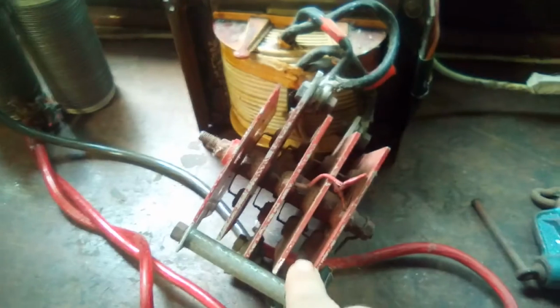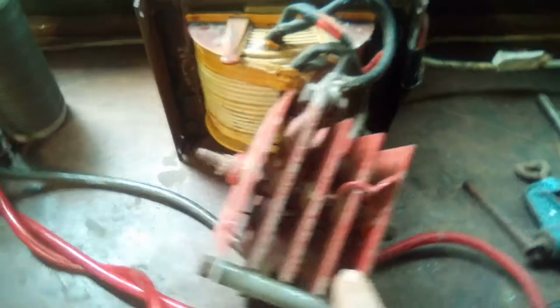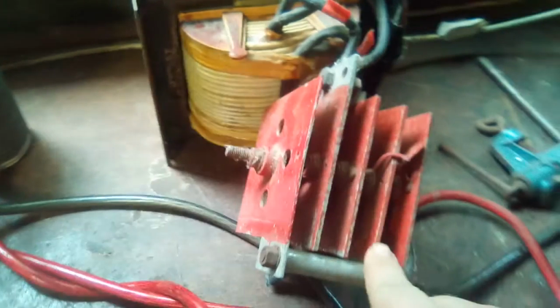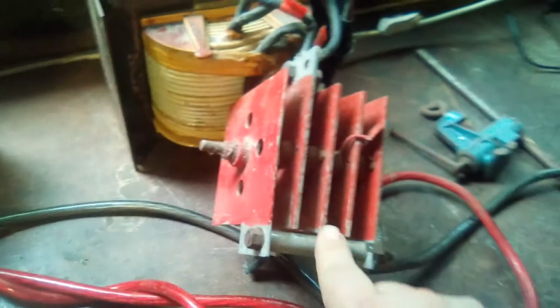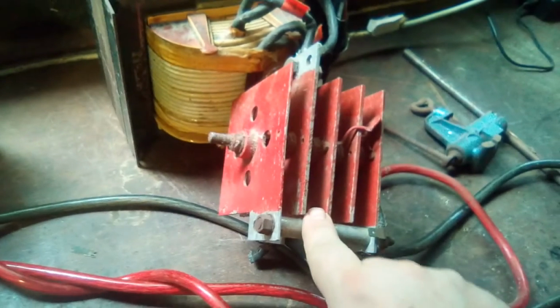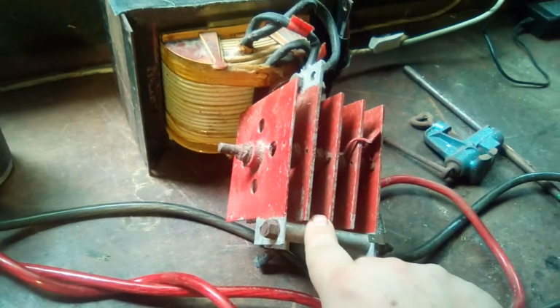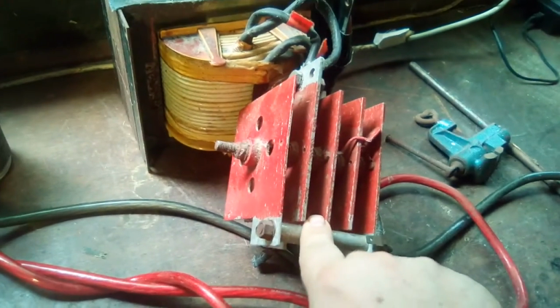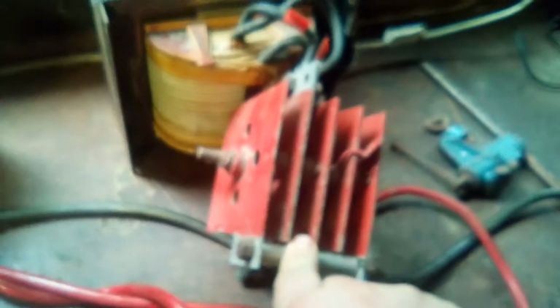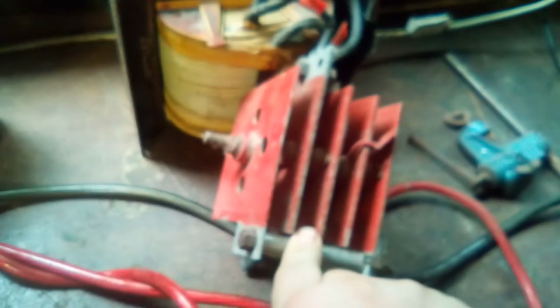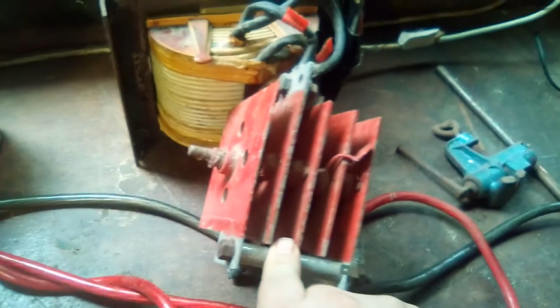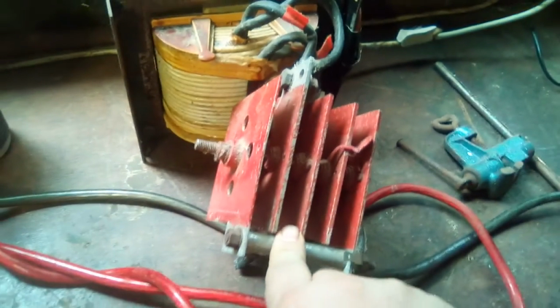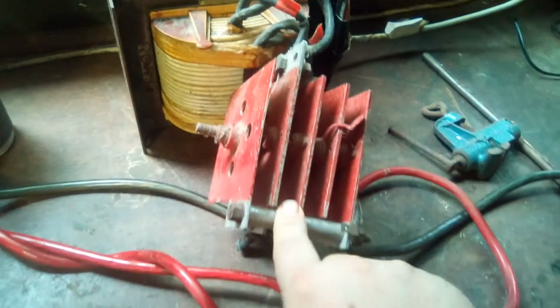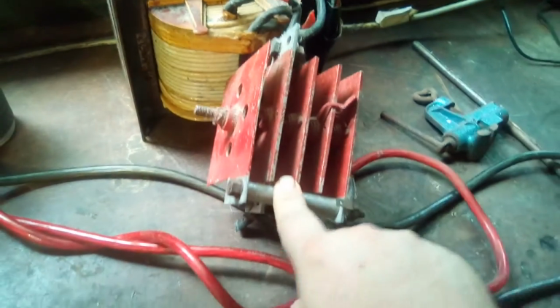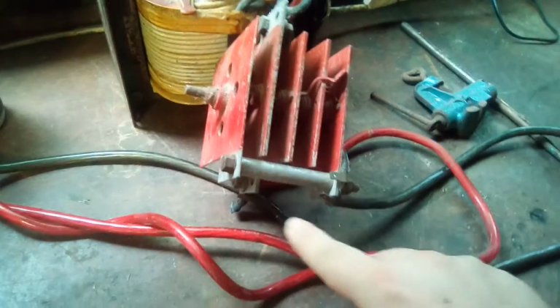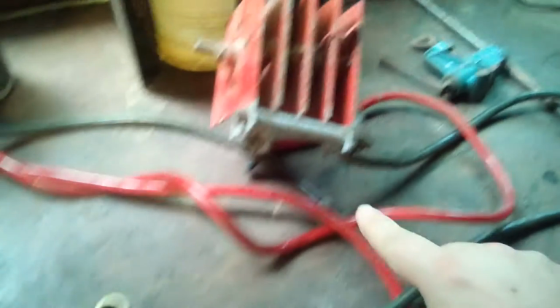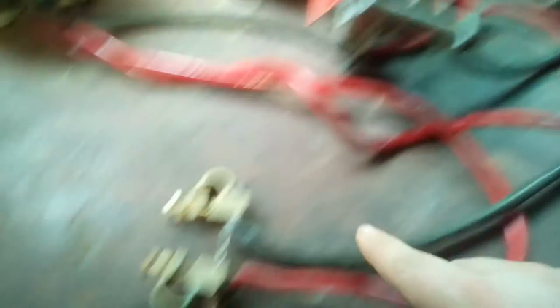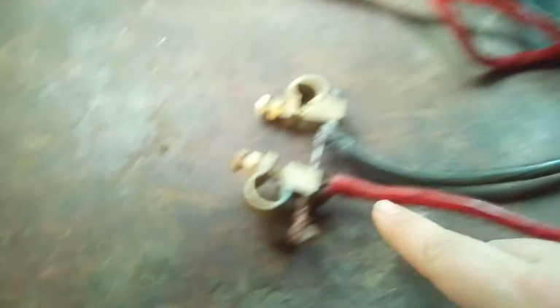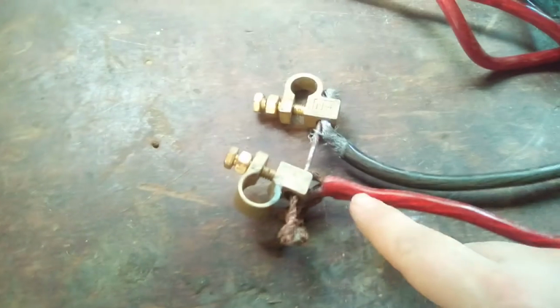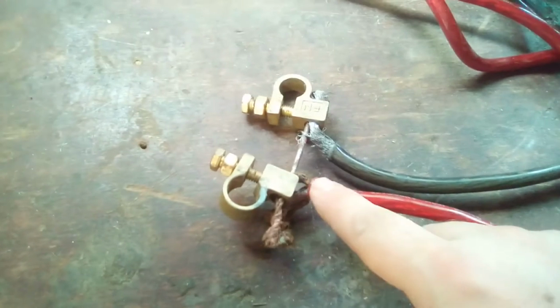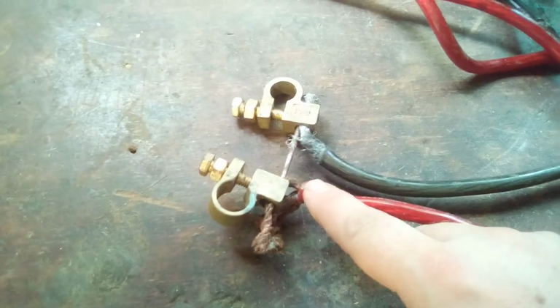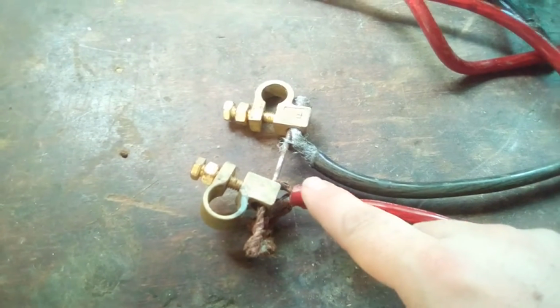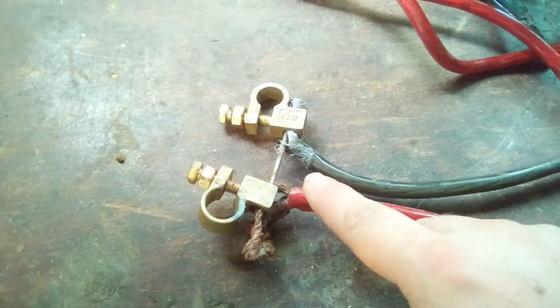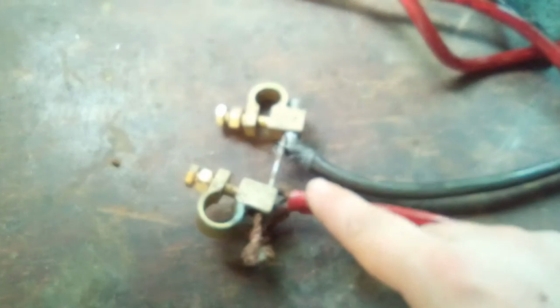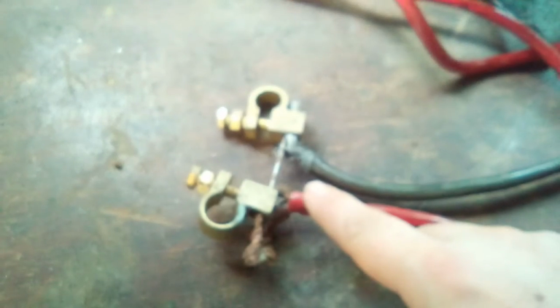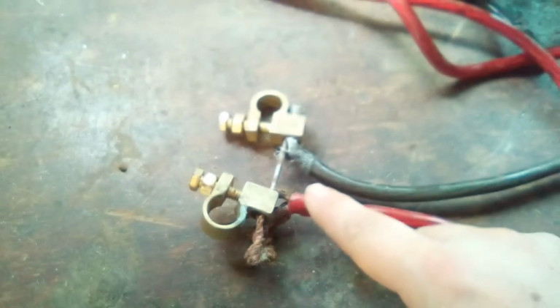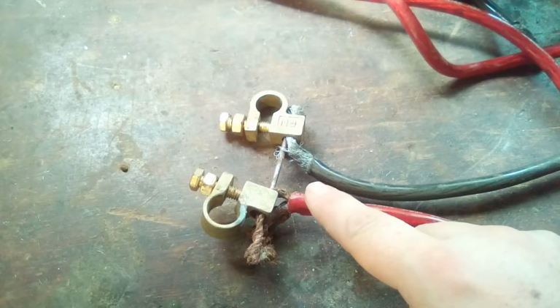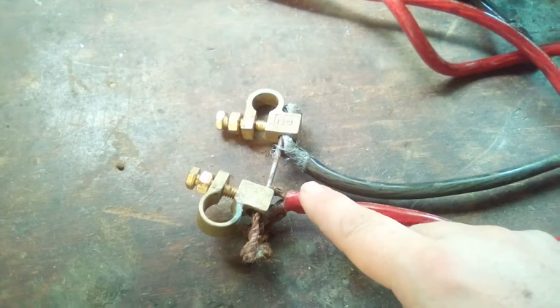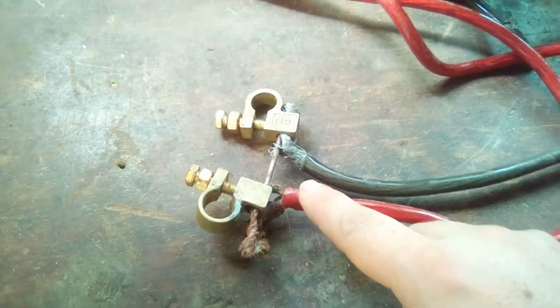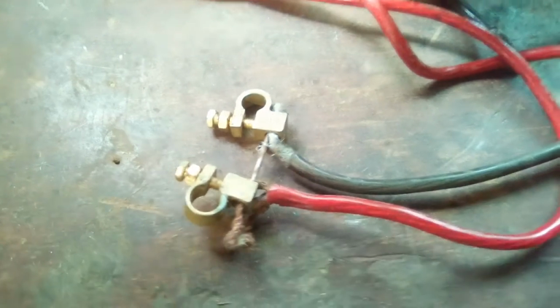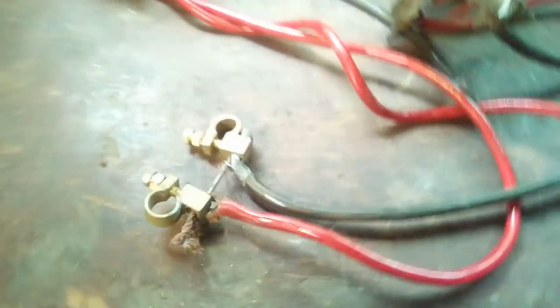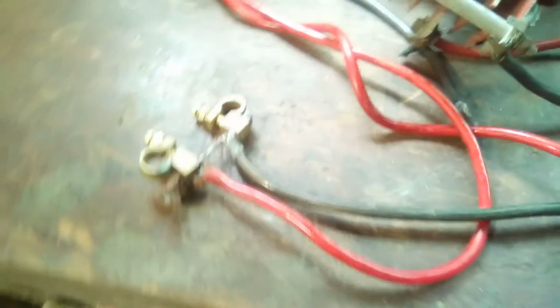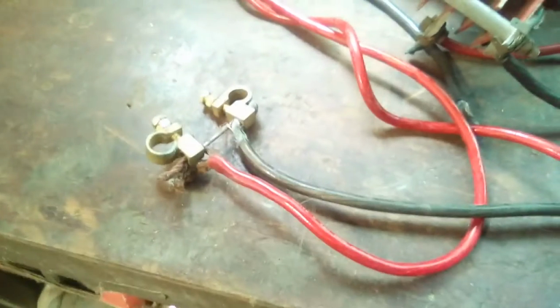I've got that running into this nail. Let's see what happens when you put a couple hundred amps through it.